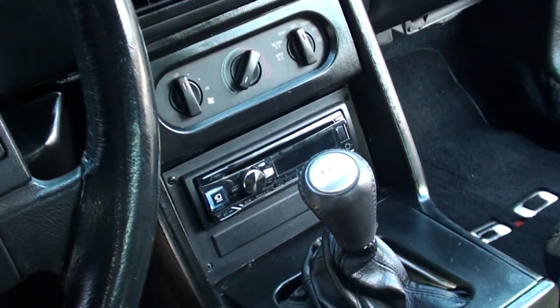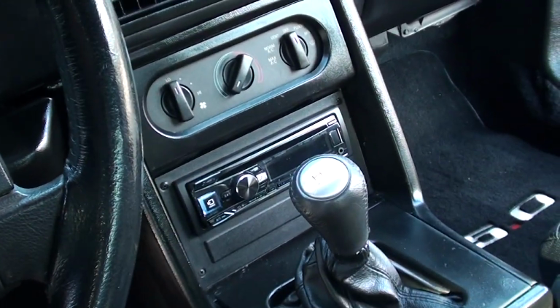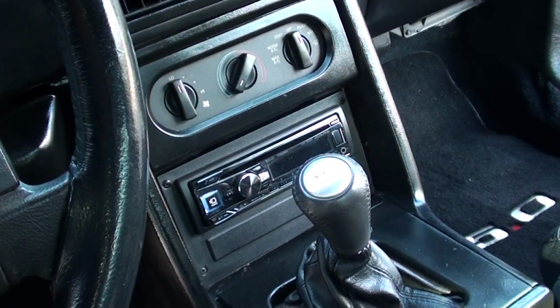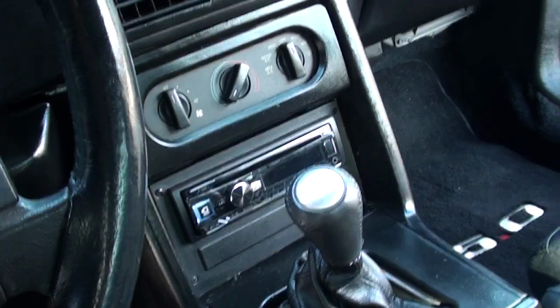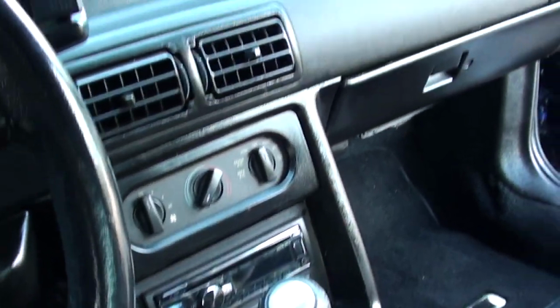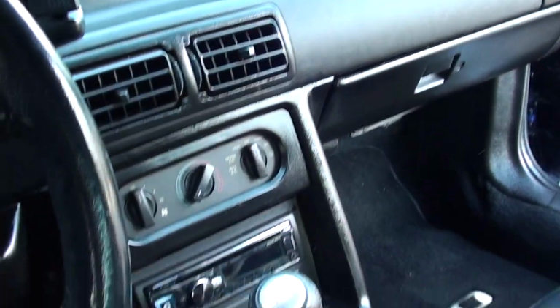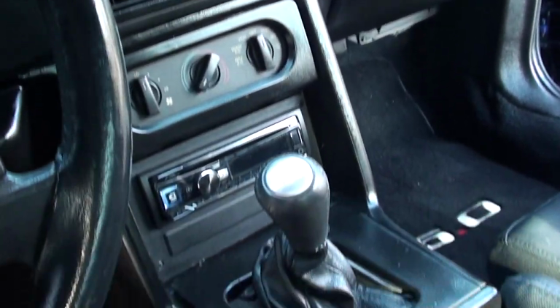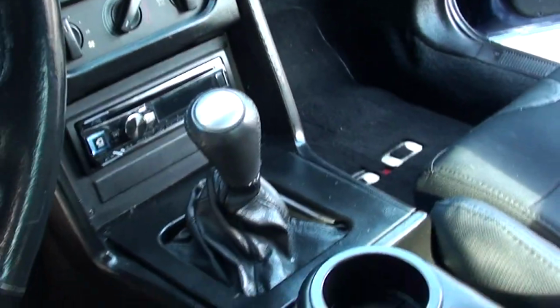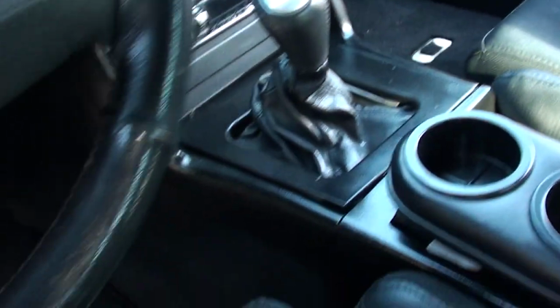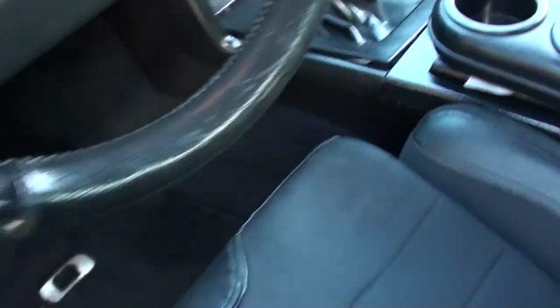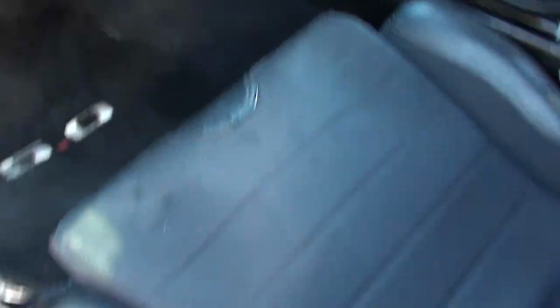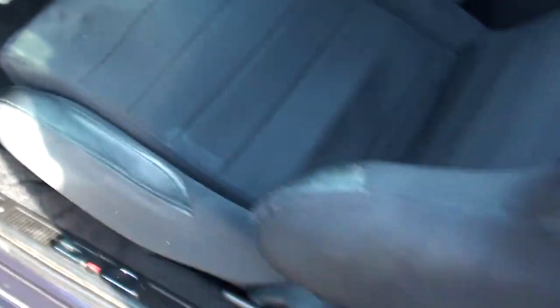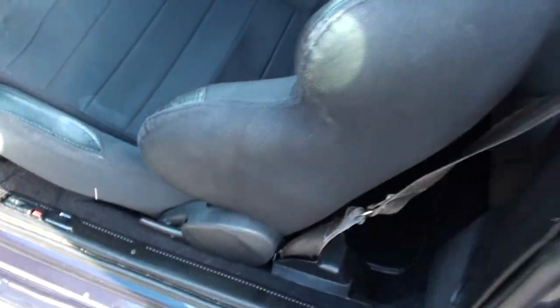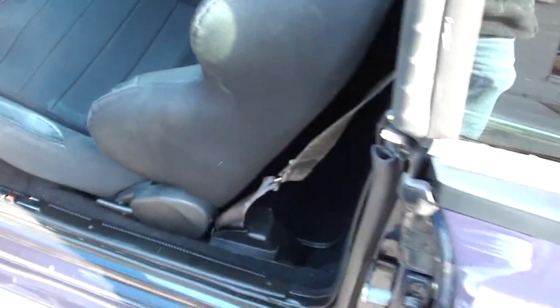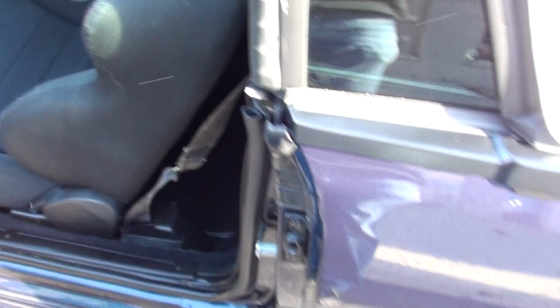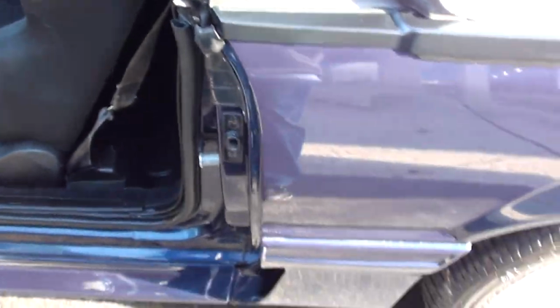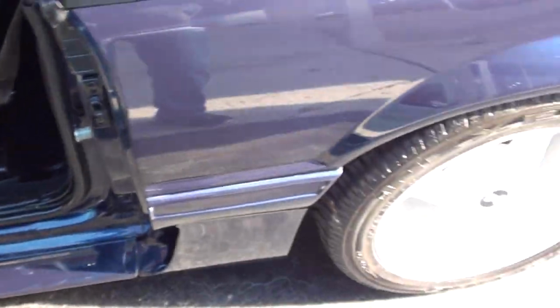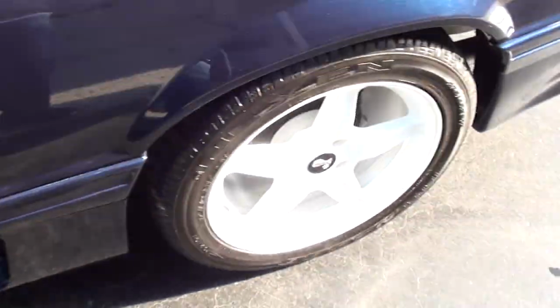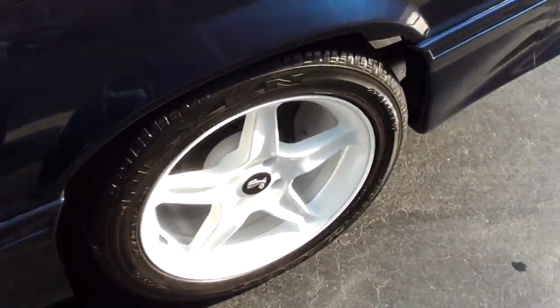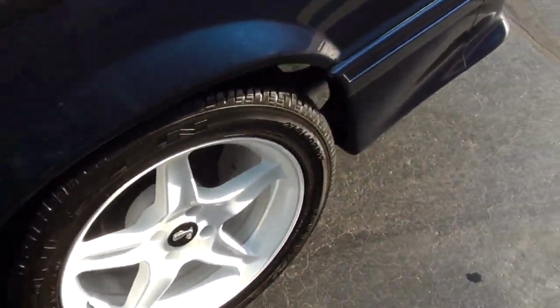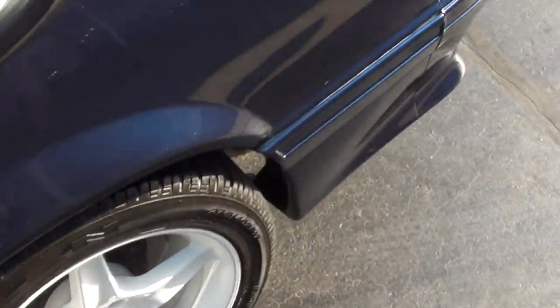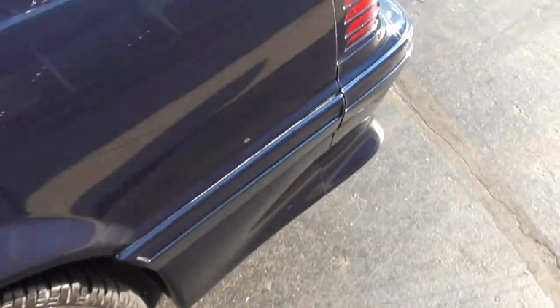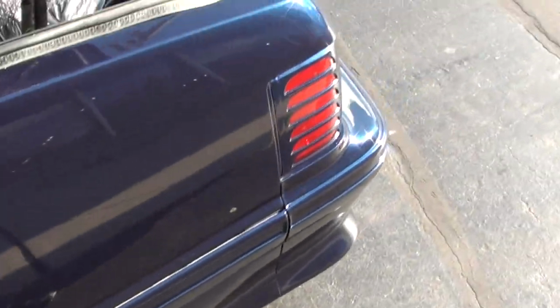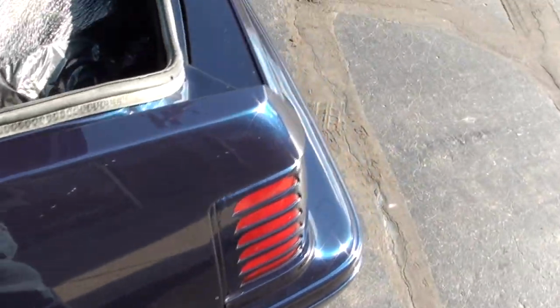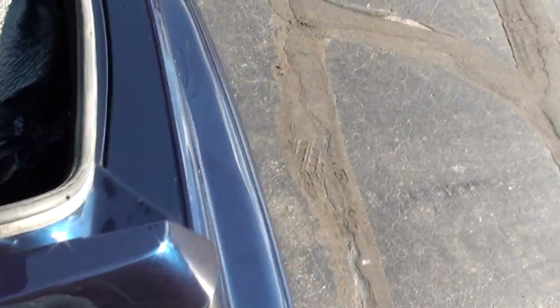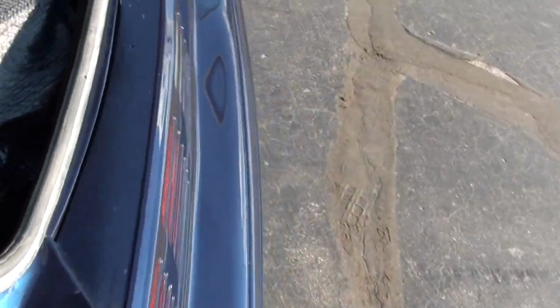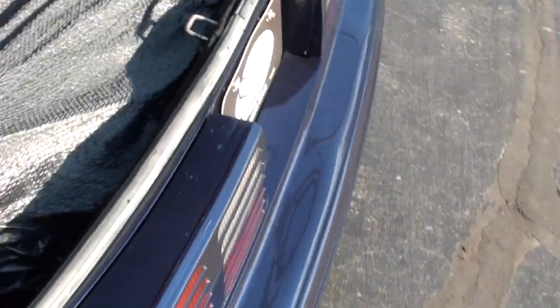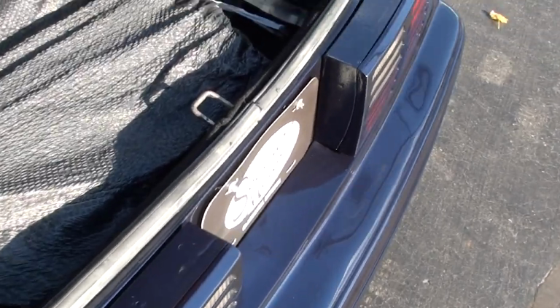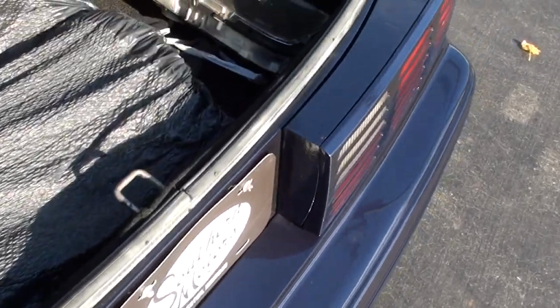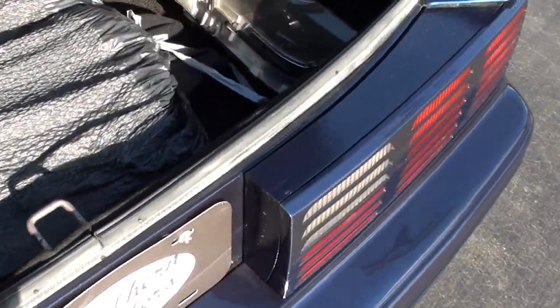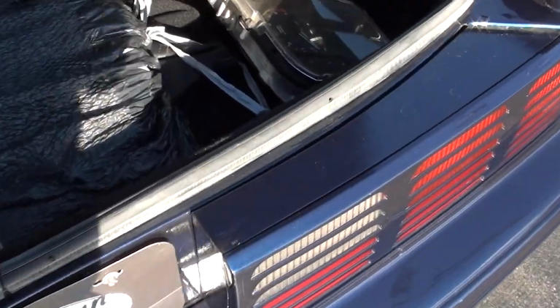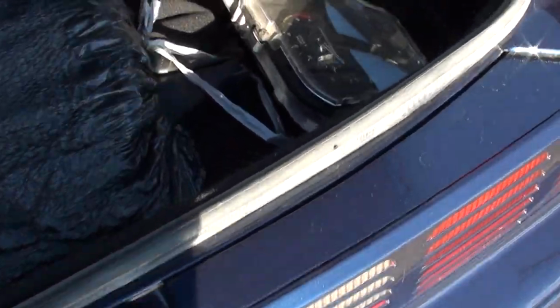It's got an aftermarket Alpine sound system, 5-speed, and a Flowmaster X-pipe dual exhaust system with electric dumps. It's got a 3.73 limited-slip rear end.